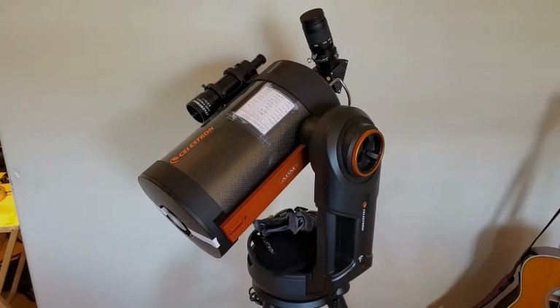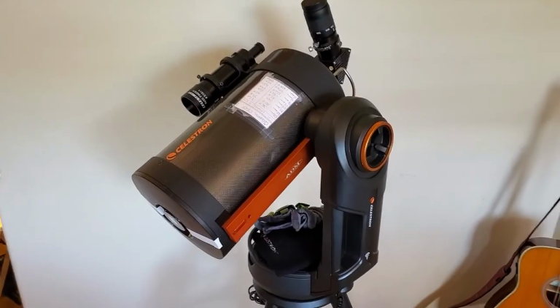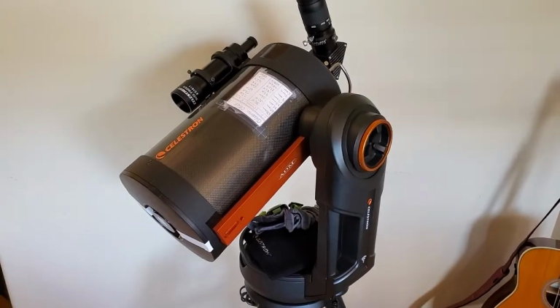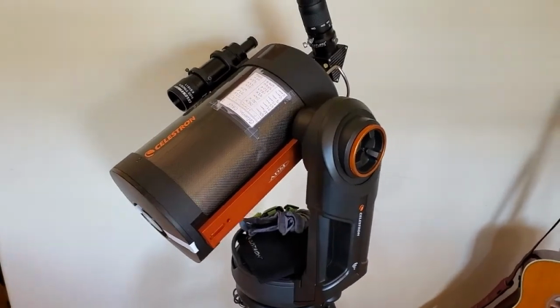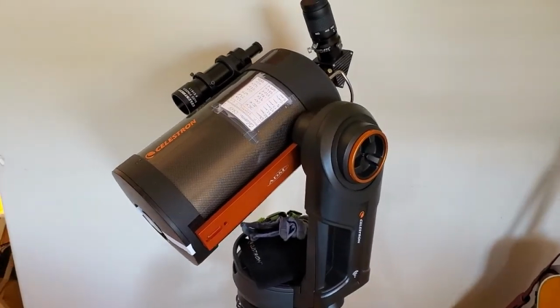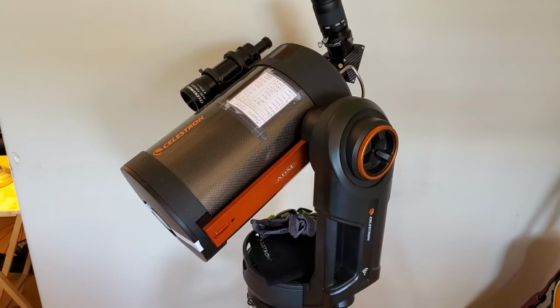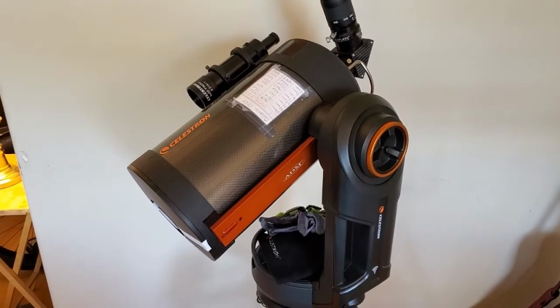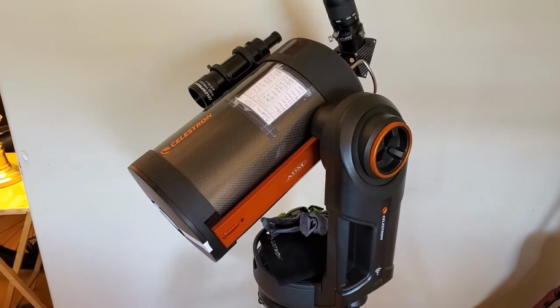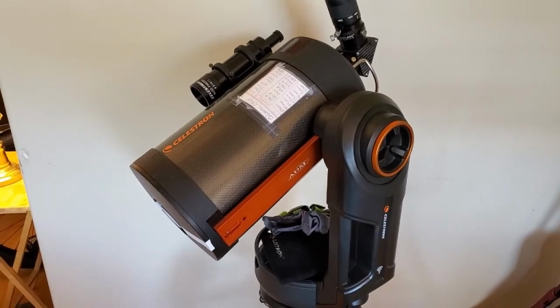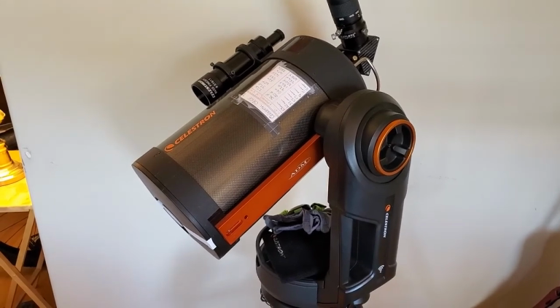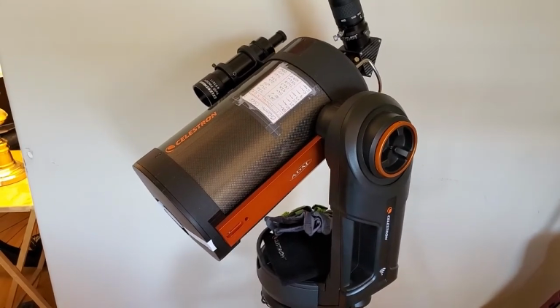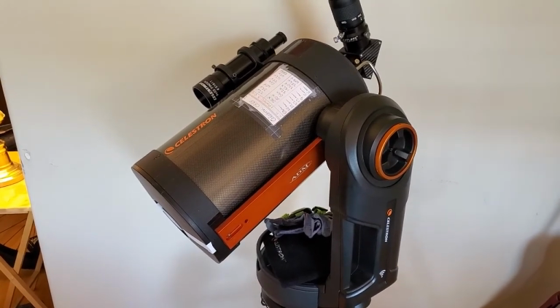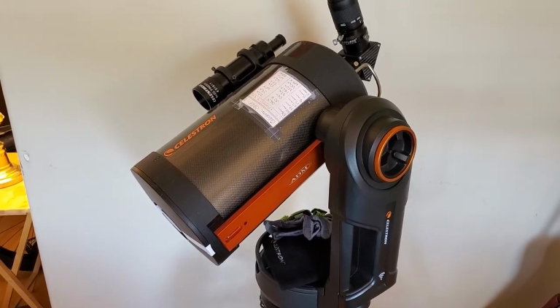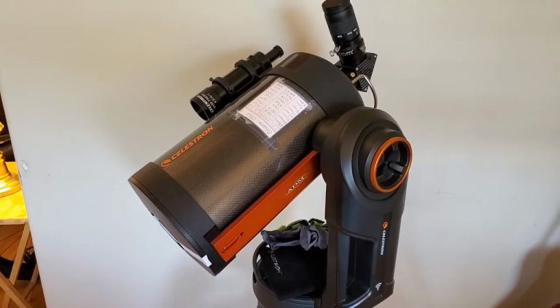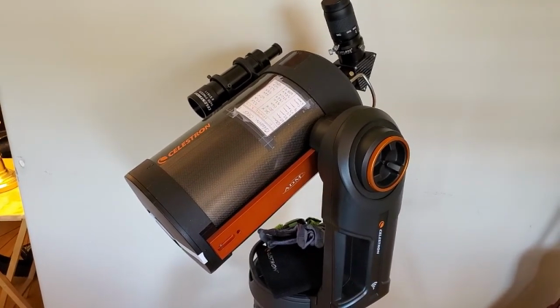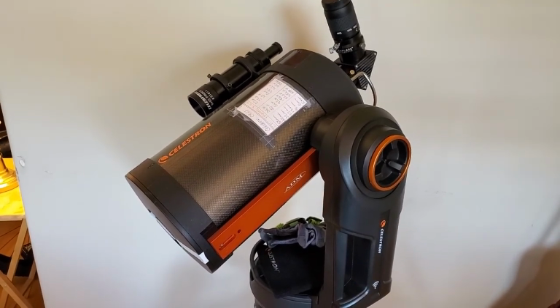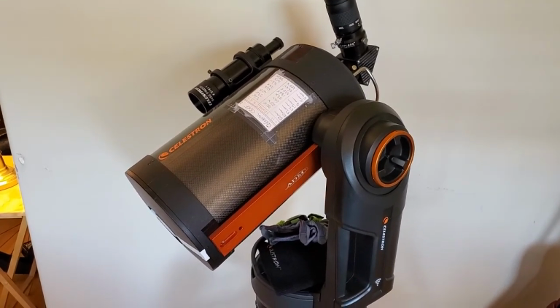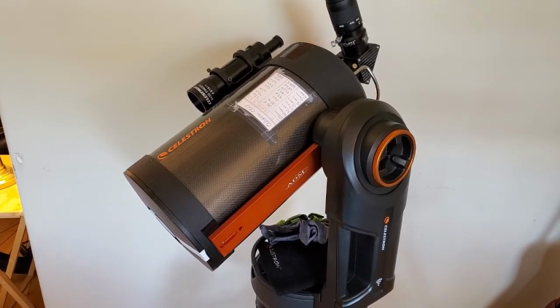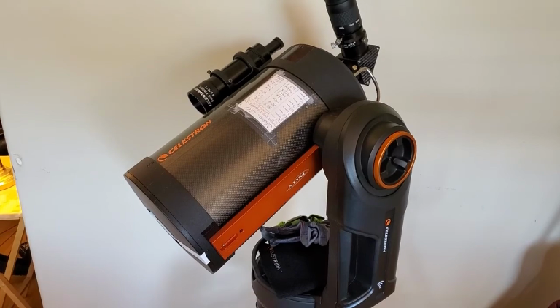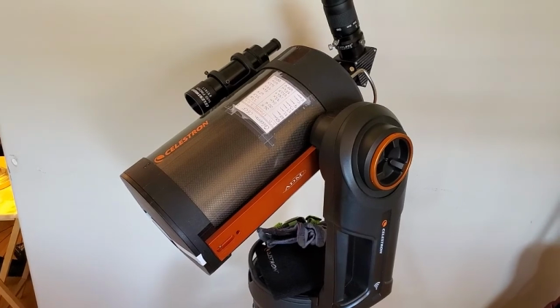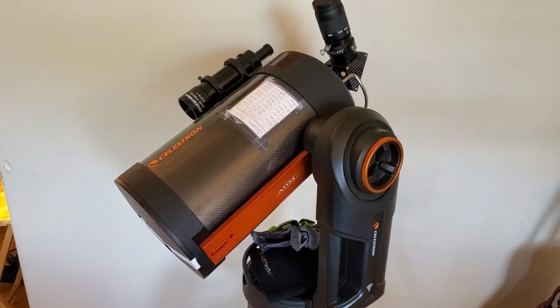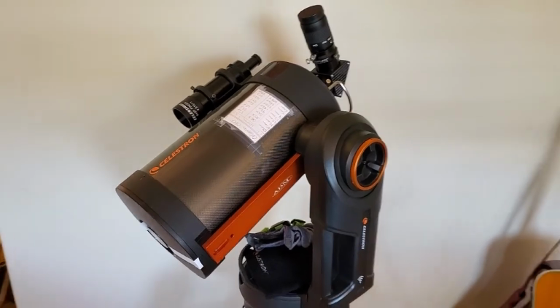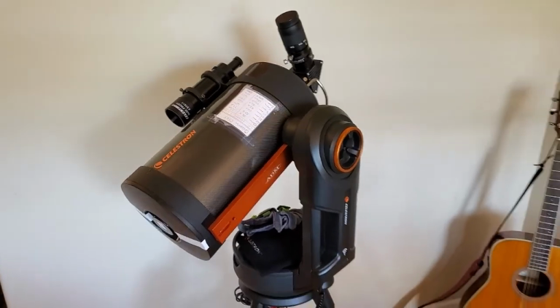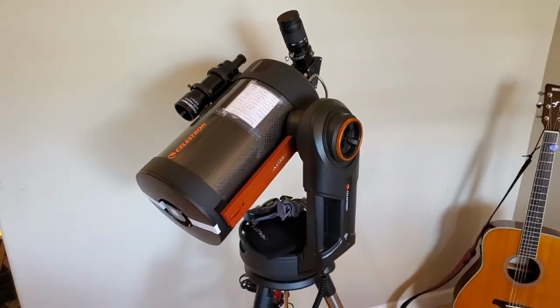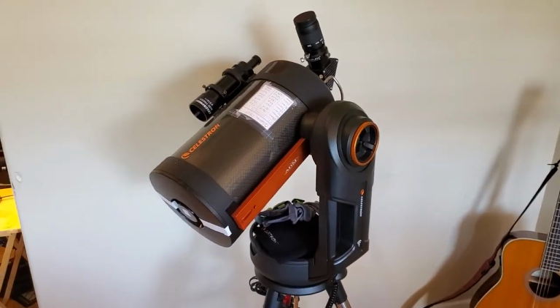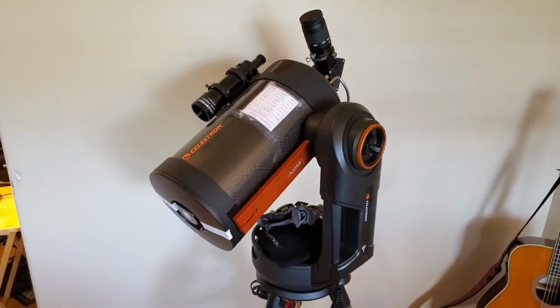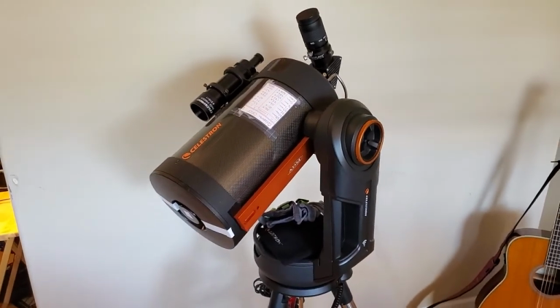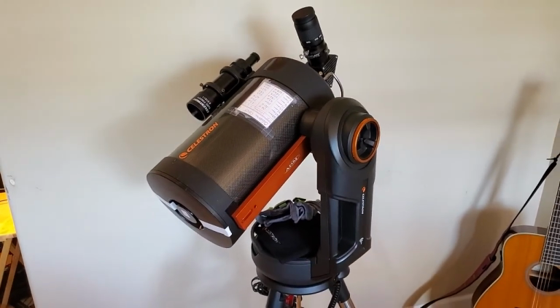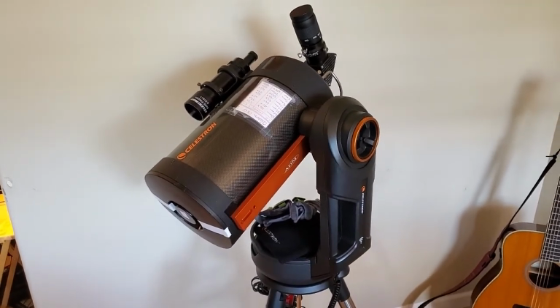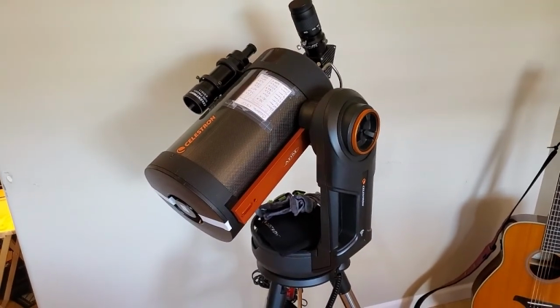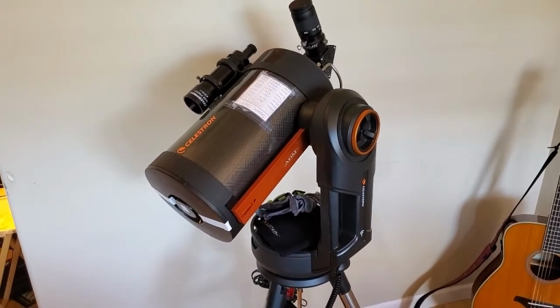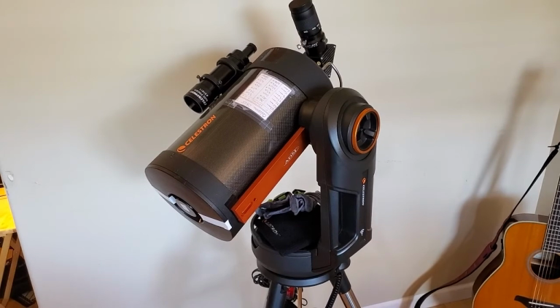Here's my 2020 Celestron Evolution. That's a carbon fiber C8 on it, and with this mount I find it really convenient to use because there's no counterweights.